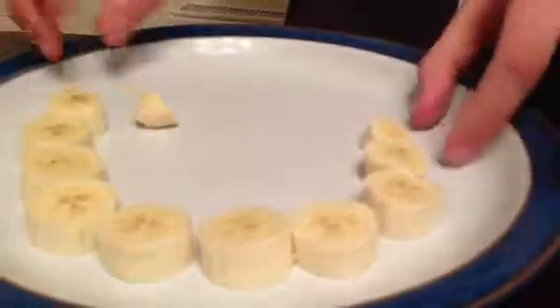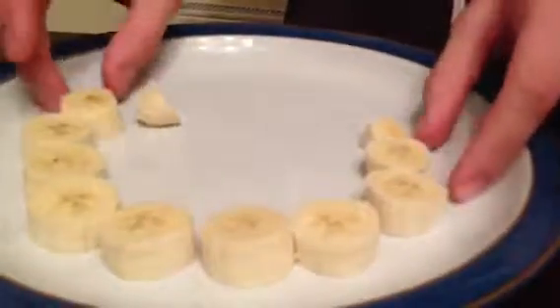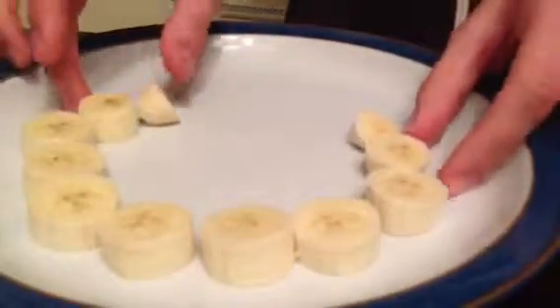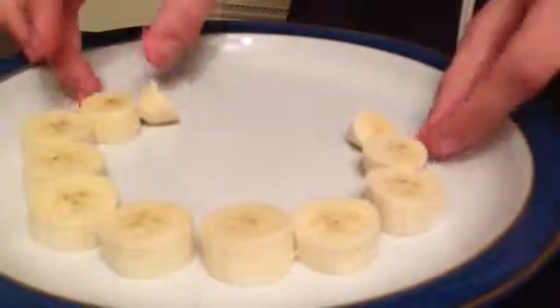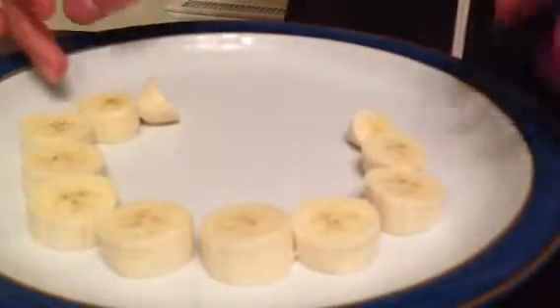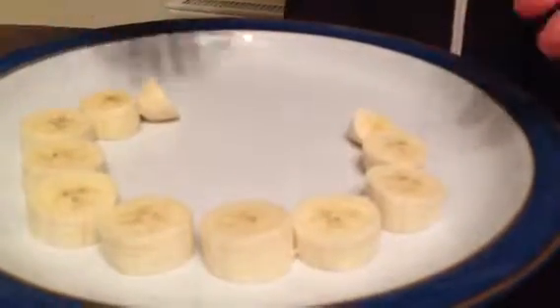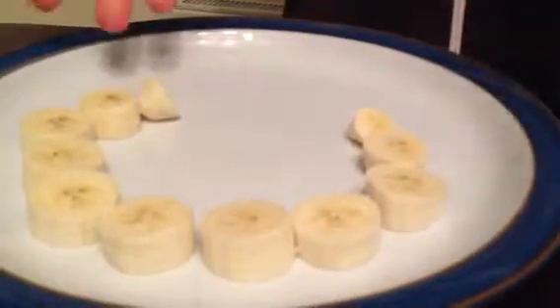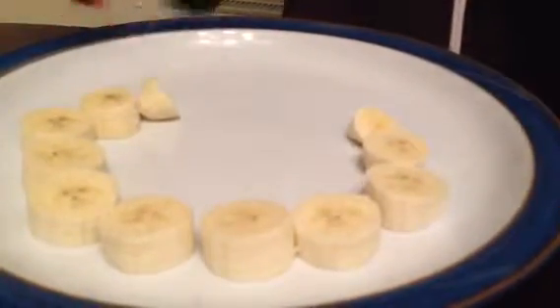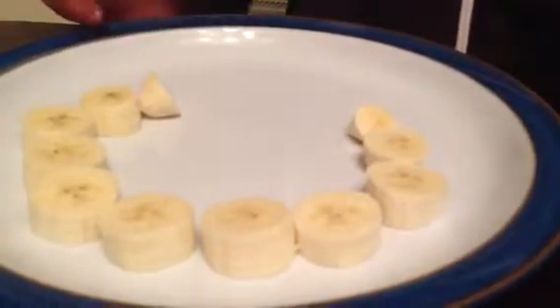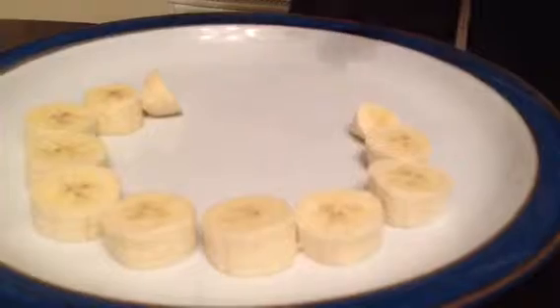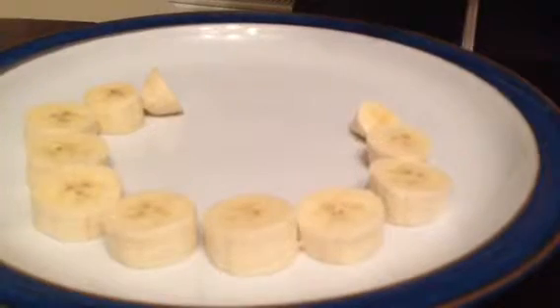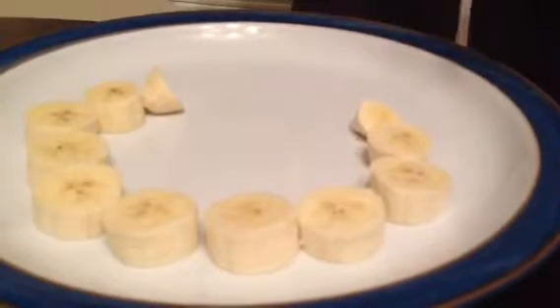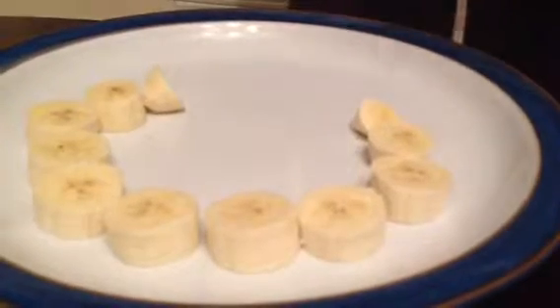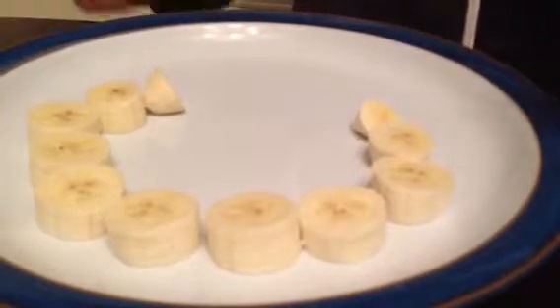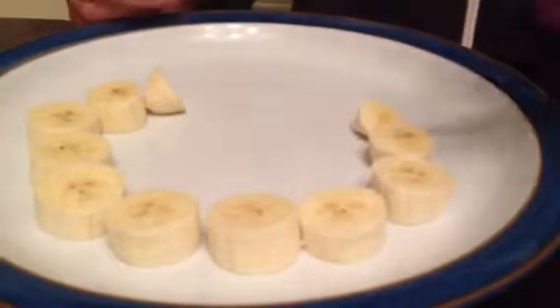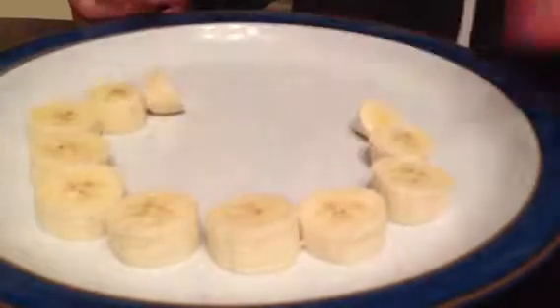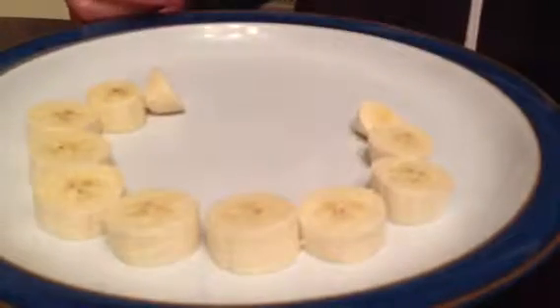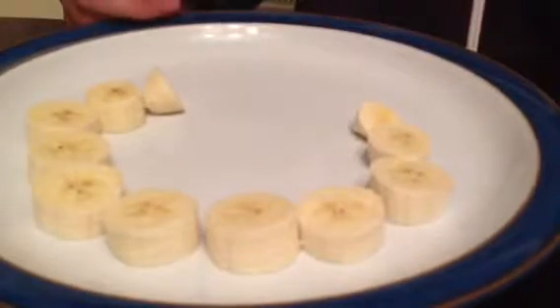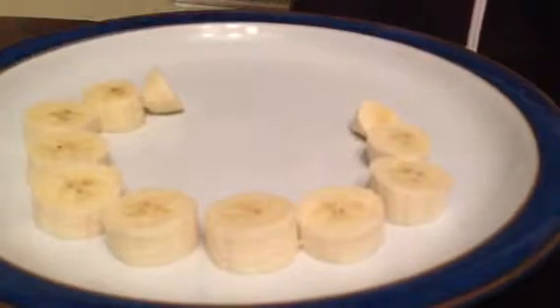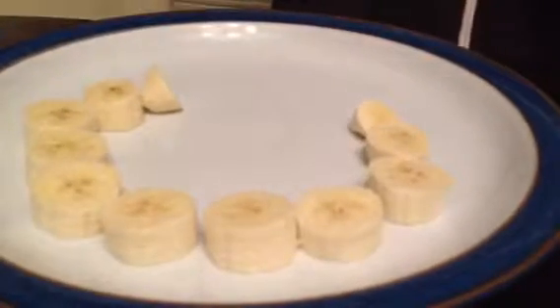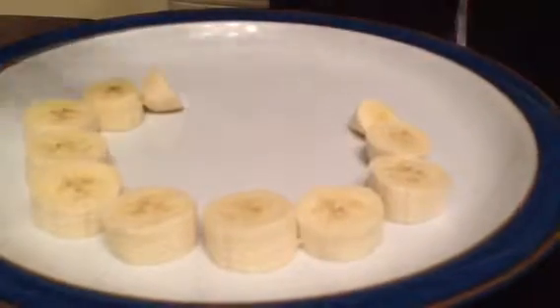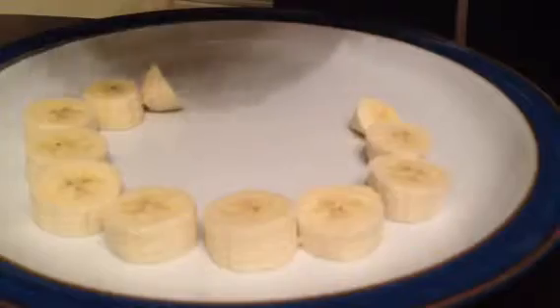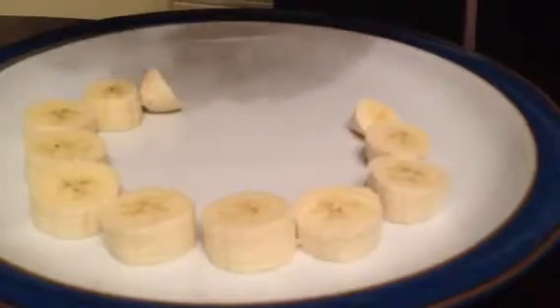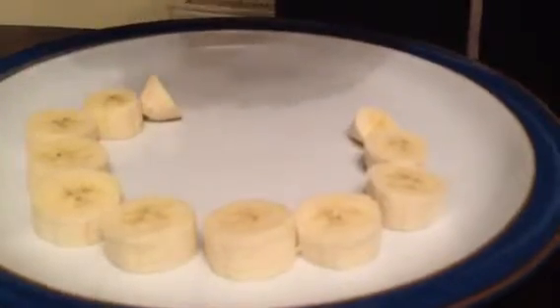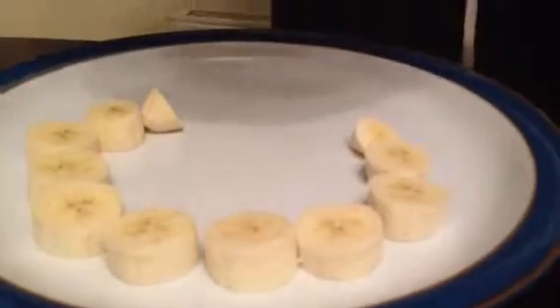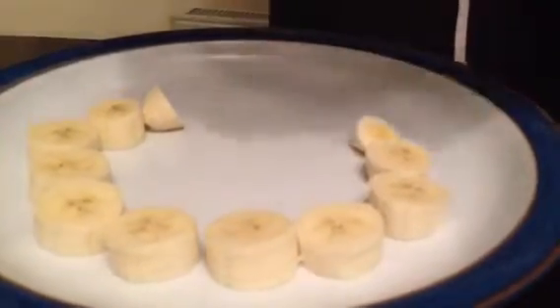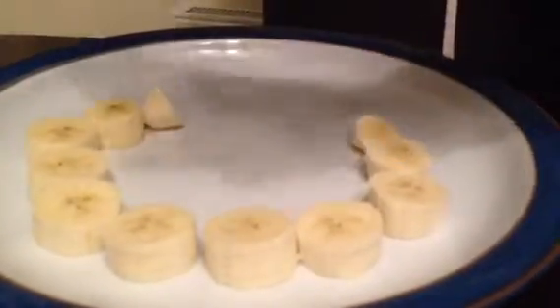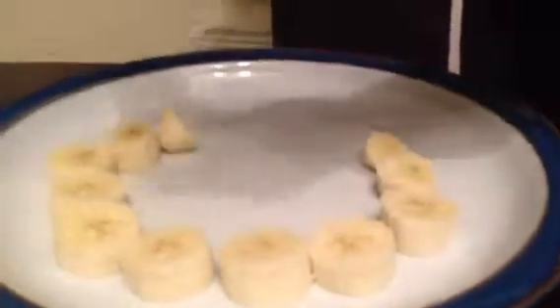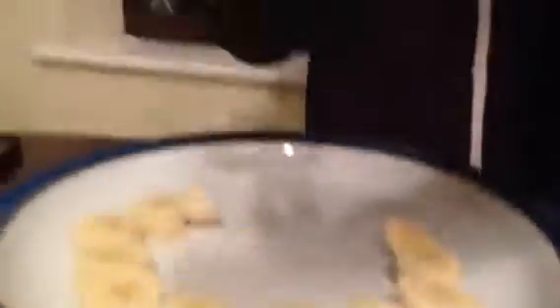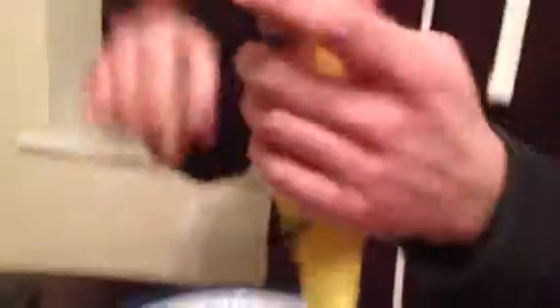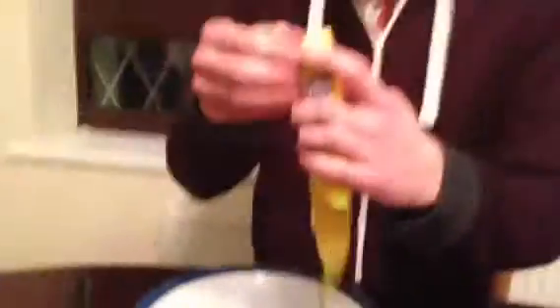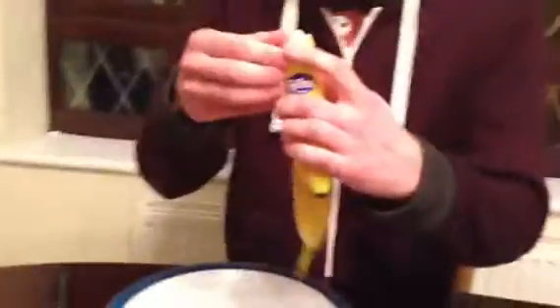Actually, a fun fact is that banana plants are actually a herb, but the banana itself is a fruit. So, there's your banana. I'm going to add my second one and make it look really fun. Trust me, you will be impressed.